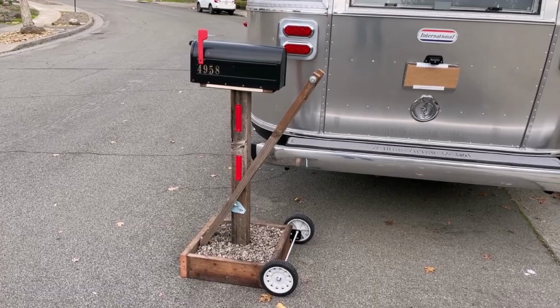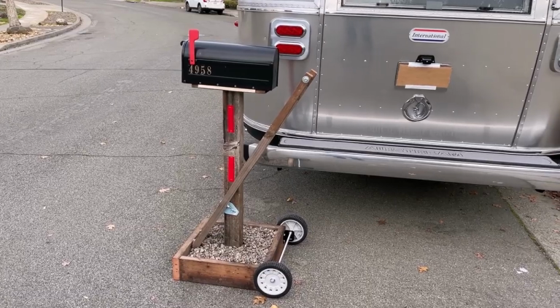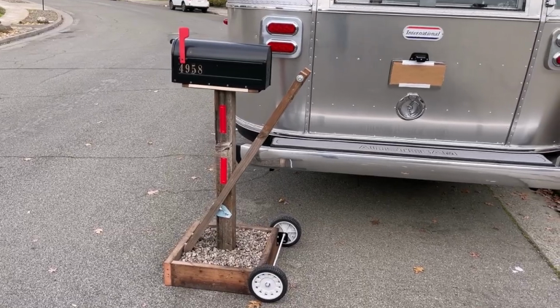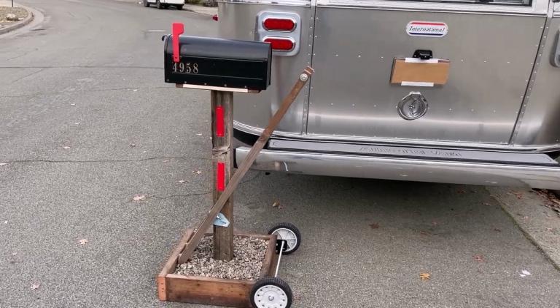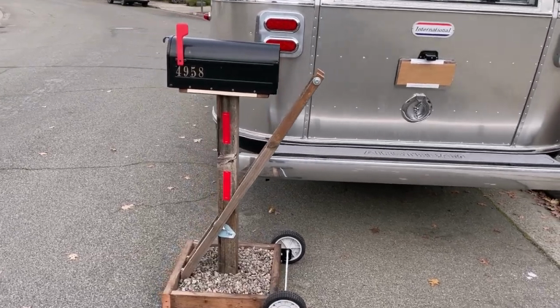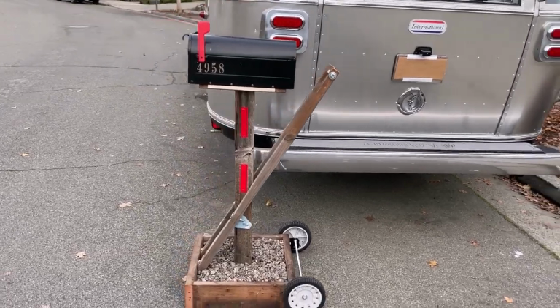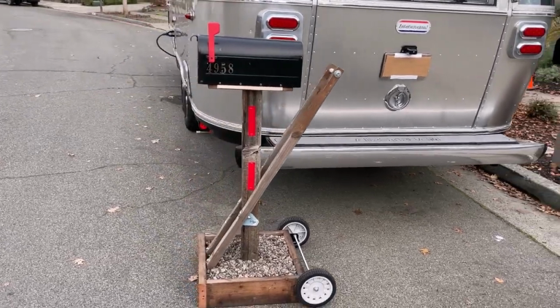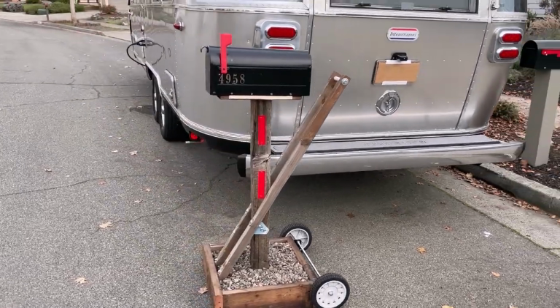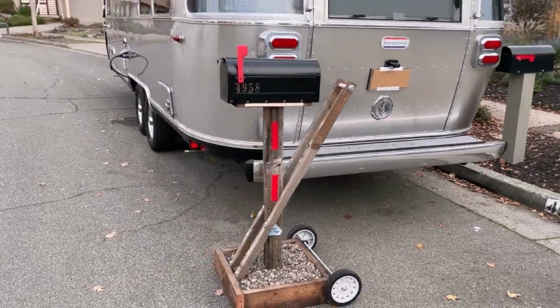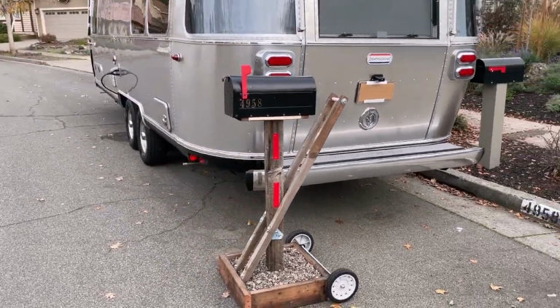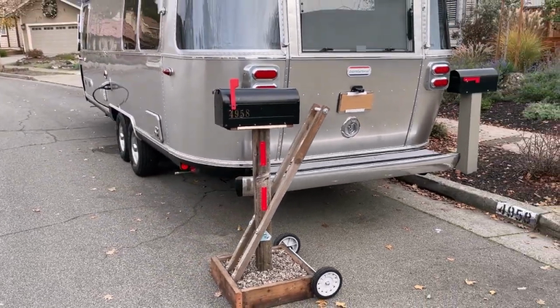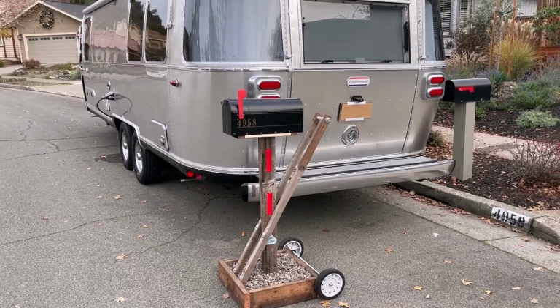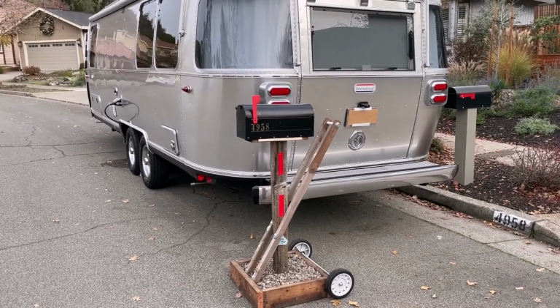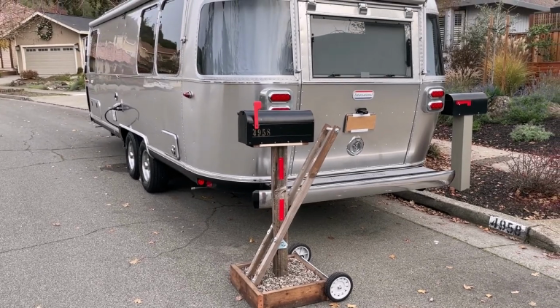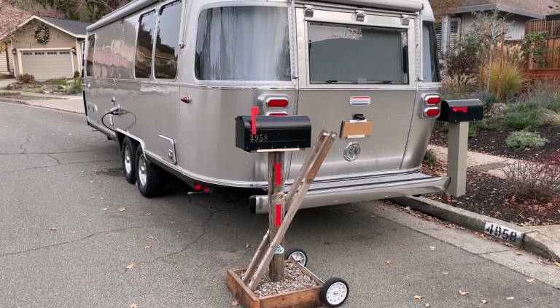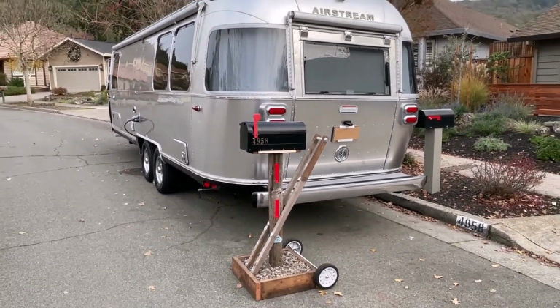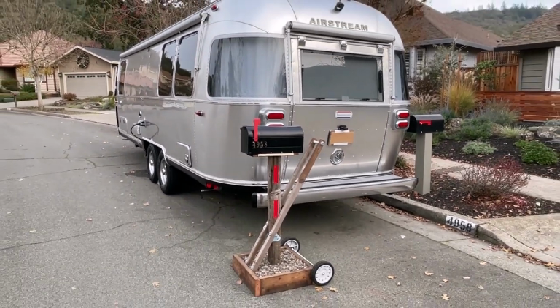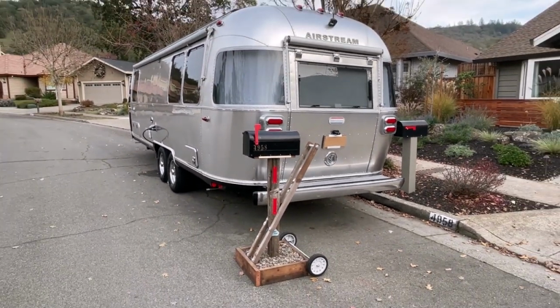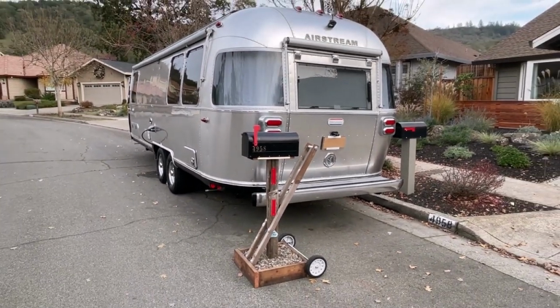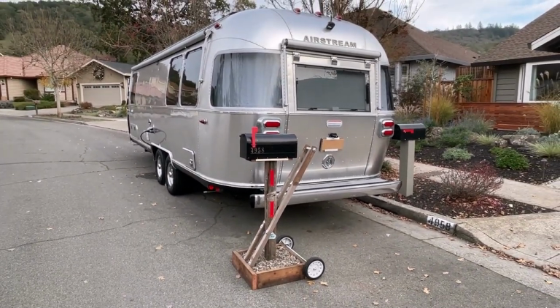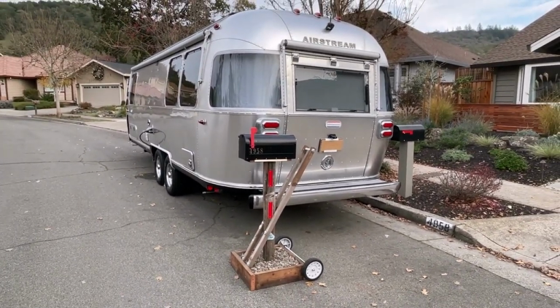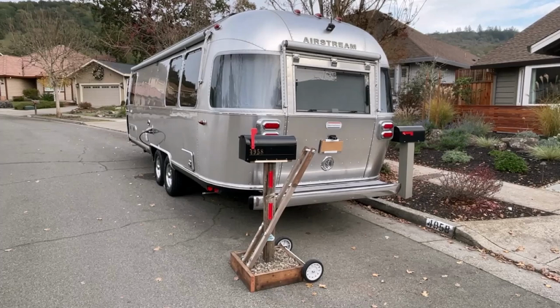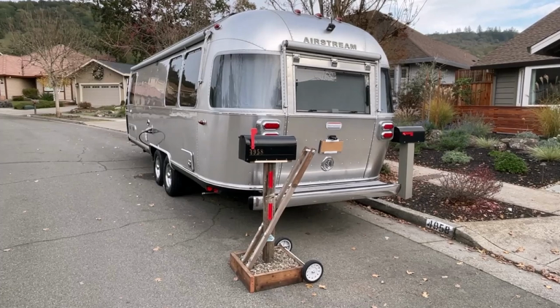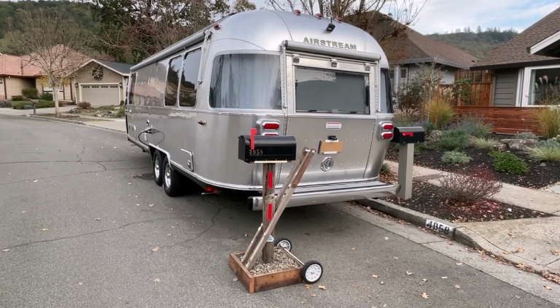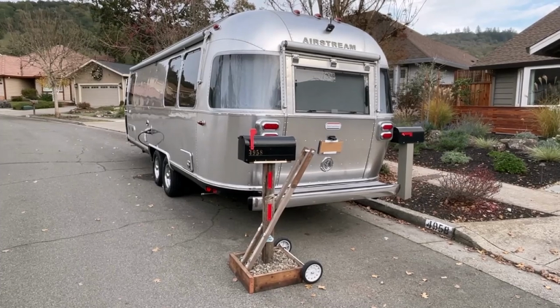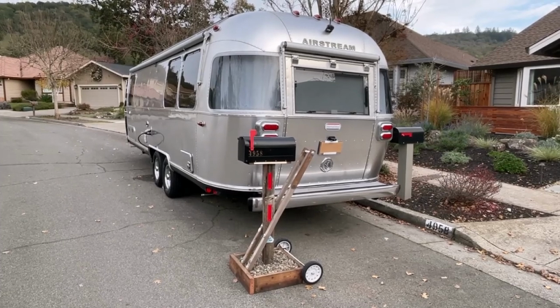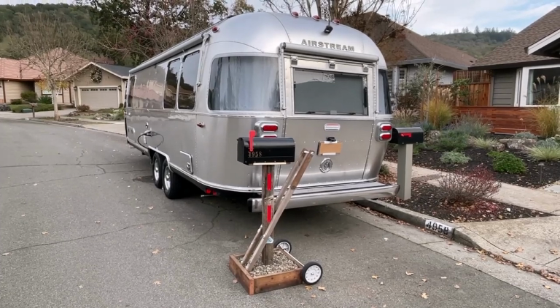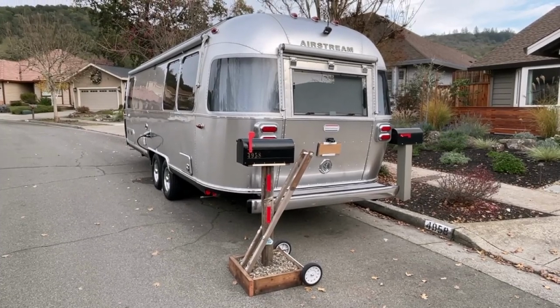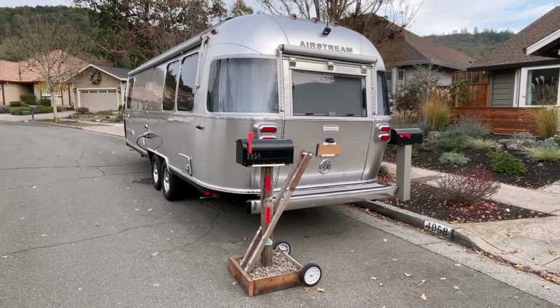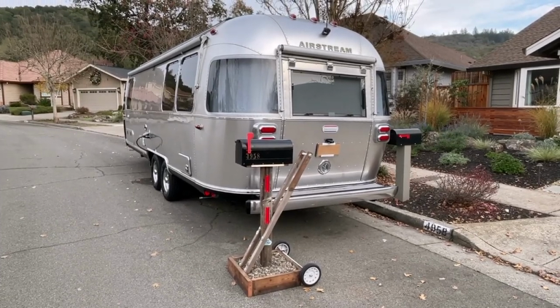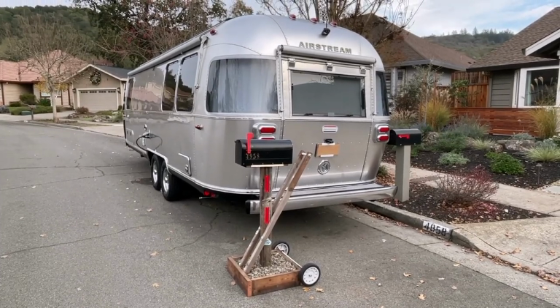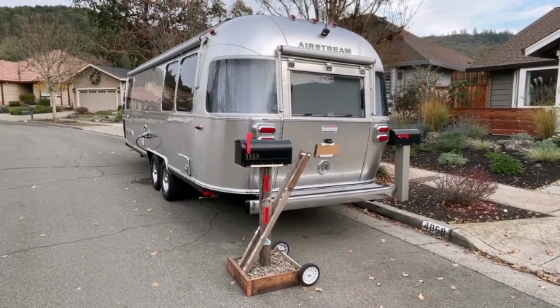it goes on the wheels so it can be rolled around. This will work pretty good. He's pretty clever with his ideas of different things he can make to move the mailbox around. Maybe you can be too.